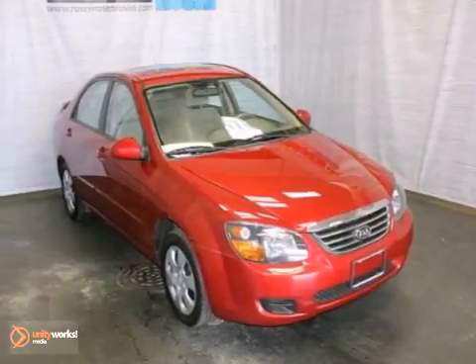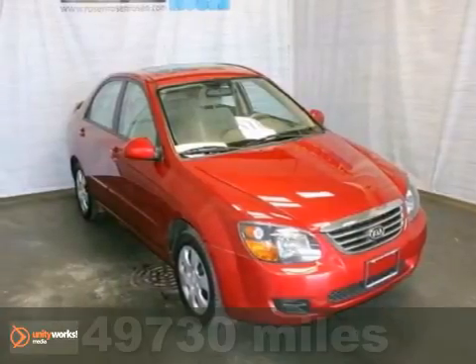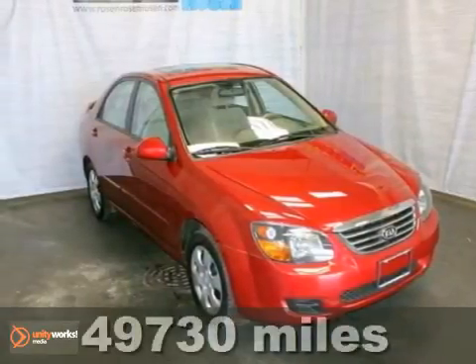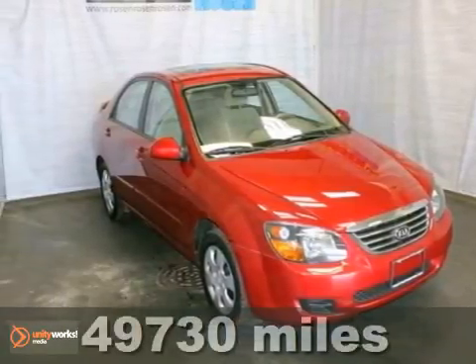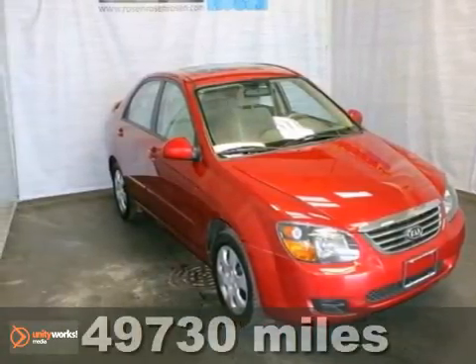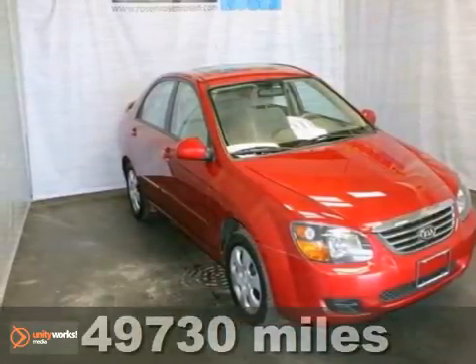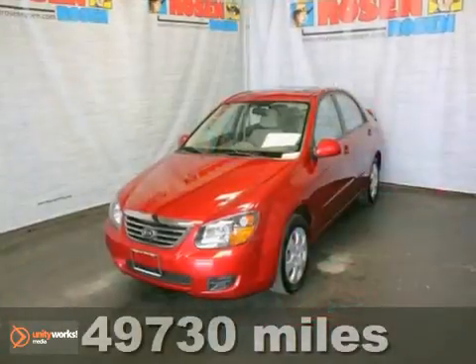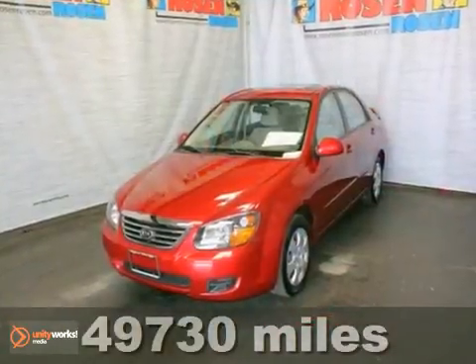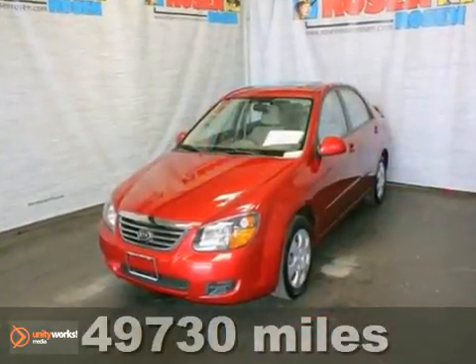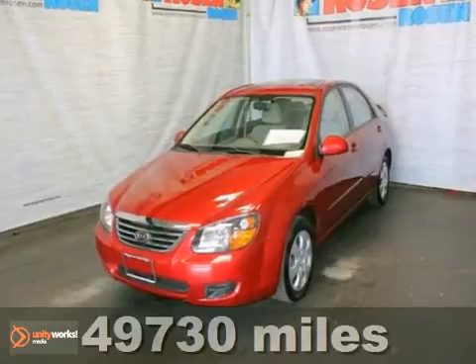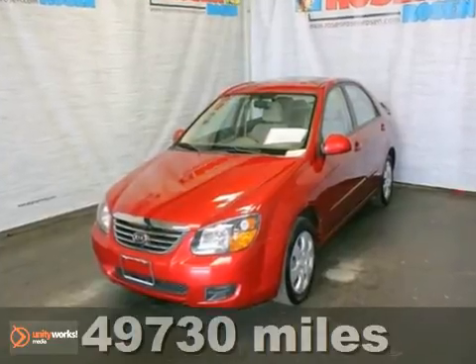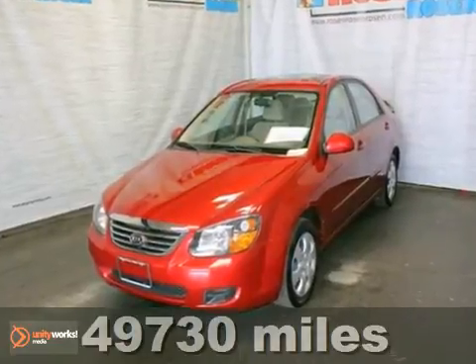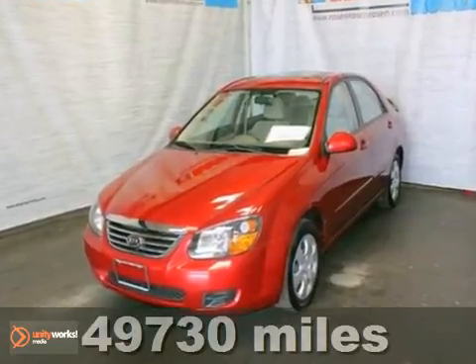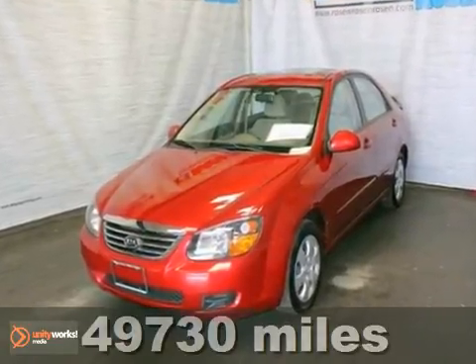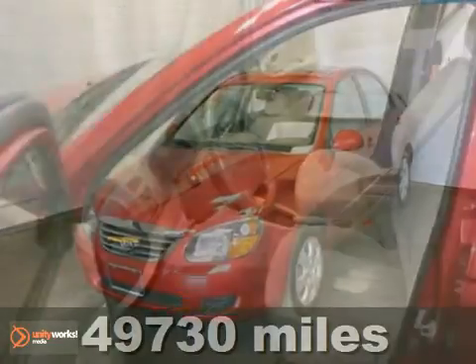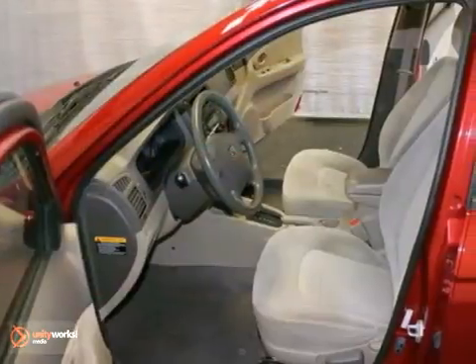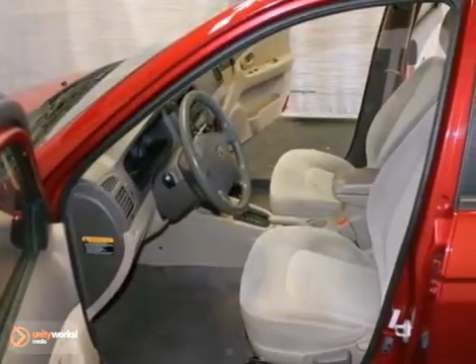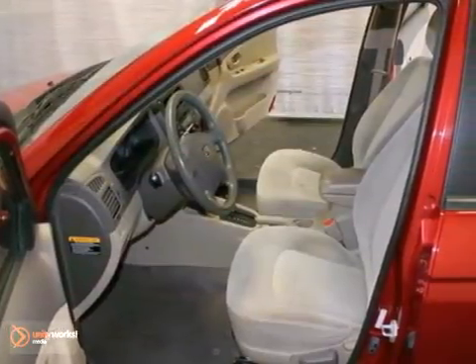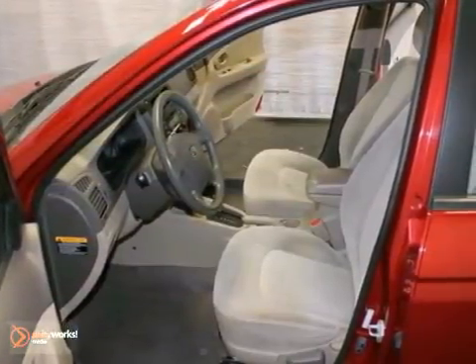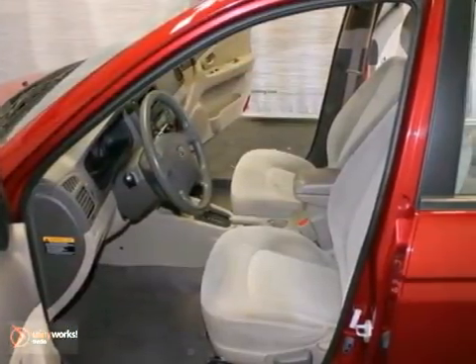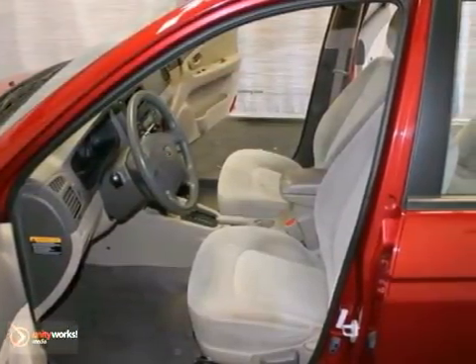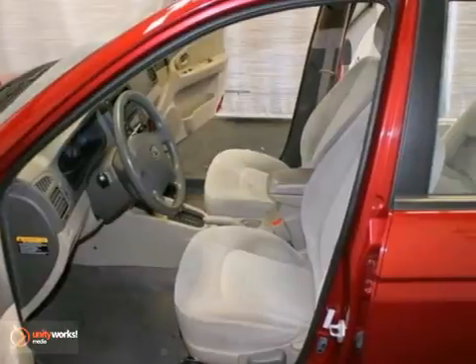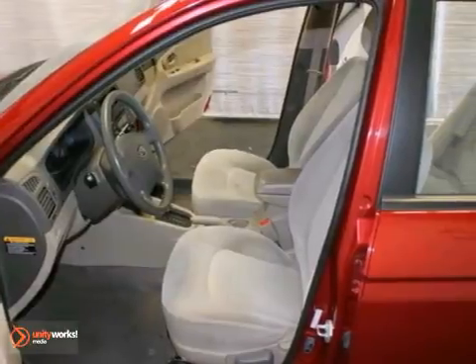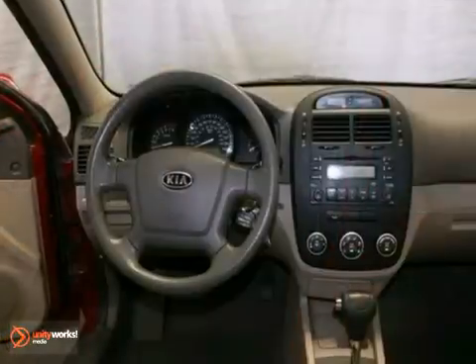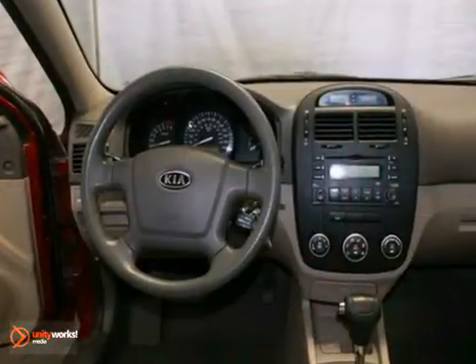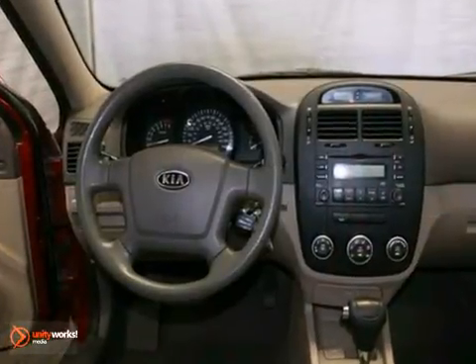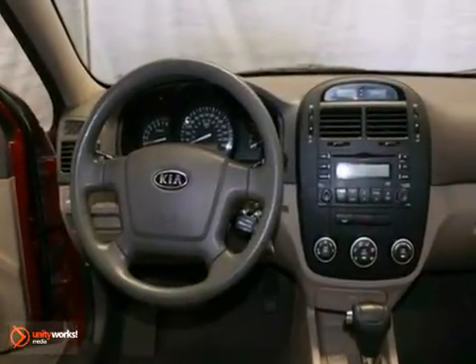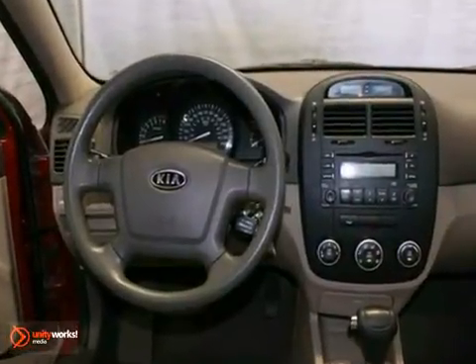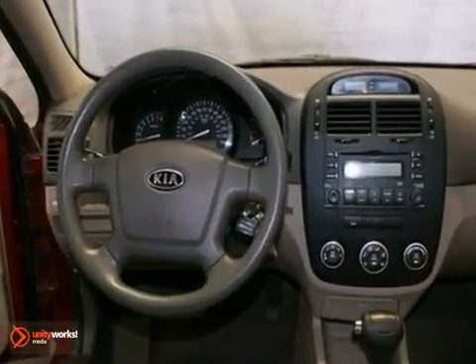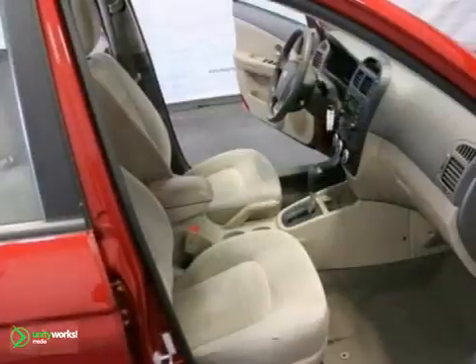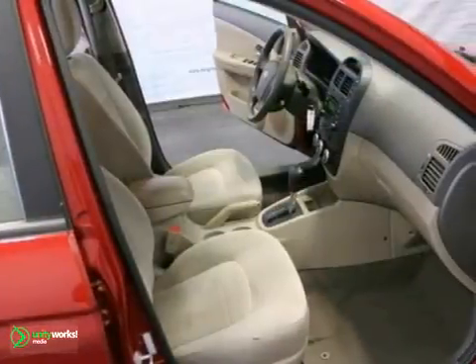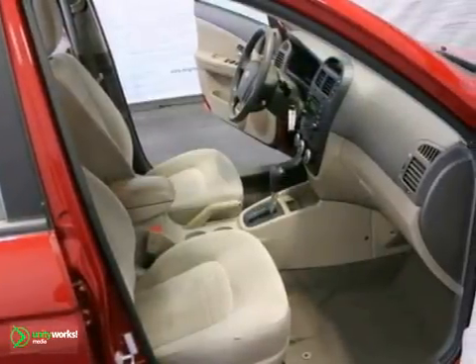You can't go wrong with this 2009 Kia Spectra EX. With keyless entry, a CD player and cruise control, it is bound to sell fast. The heated mirrors and rear spoiler only make it more appealing.